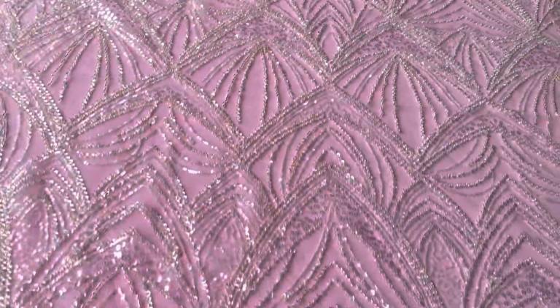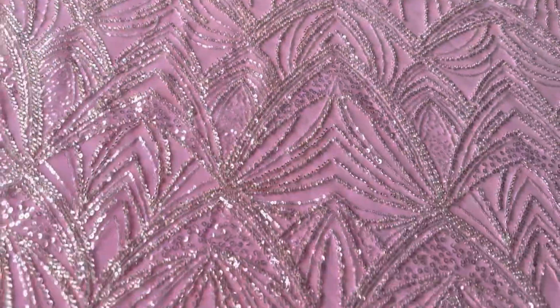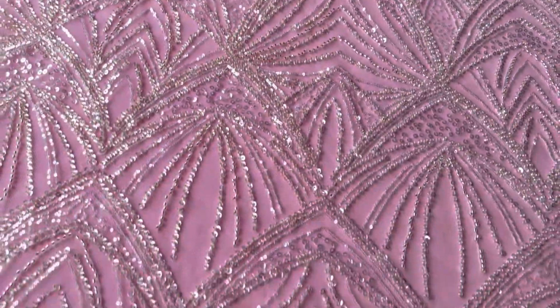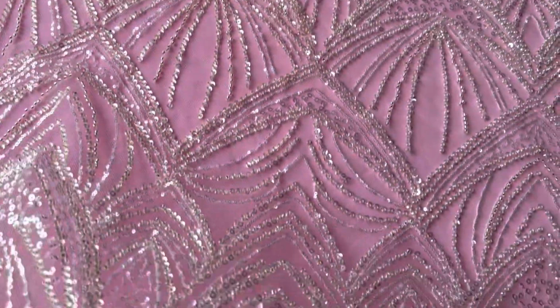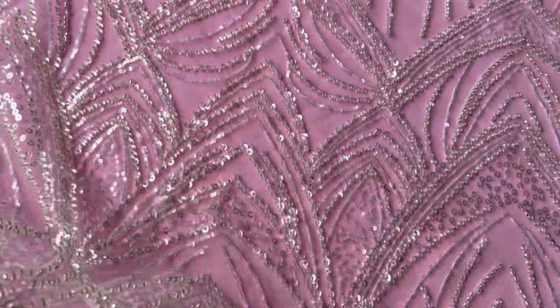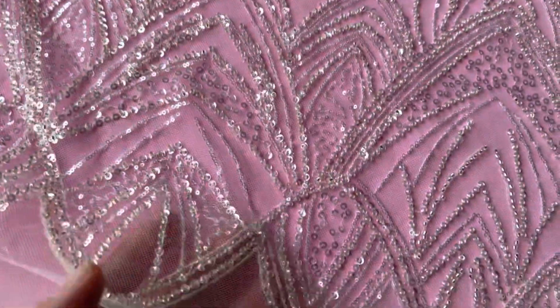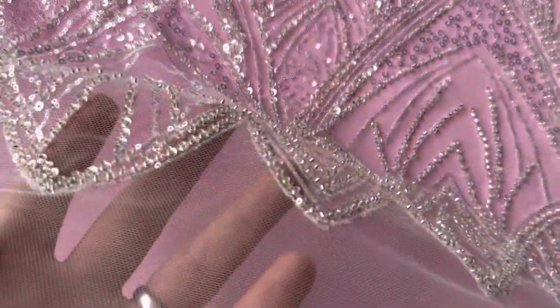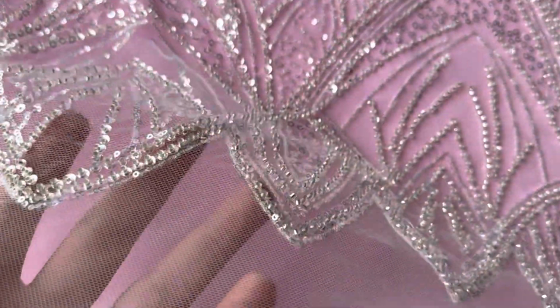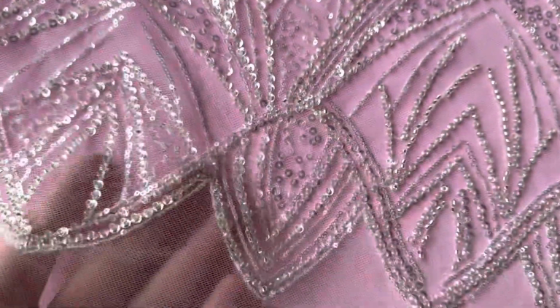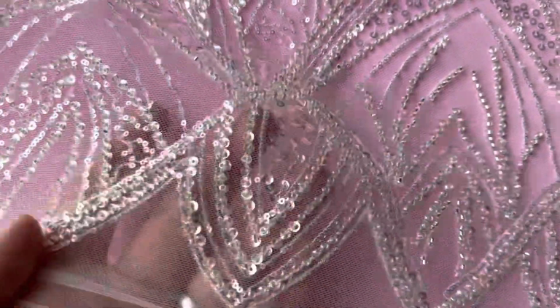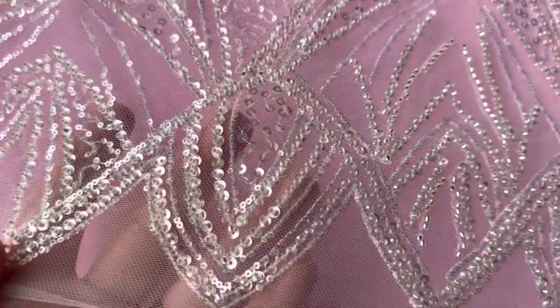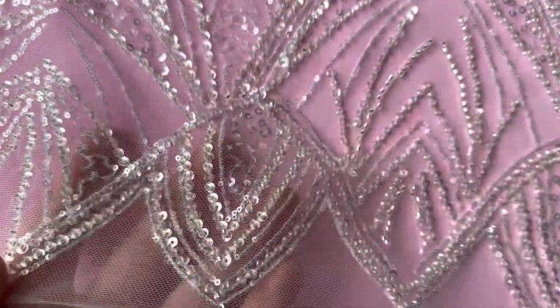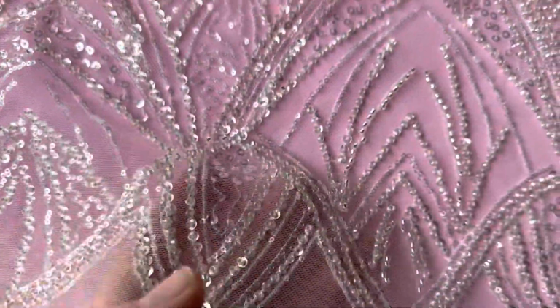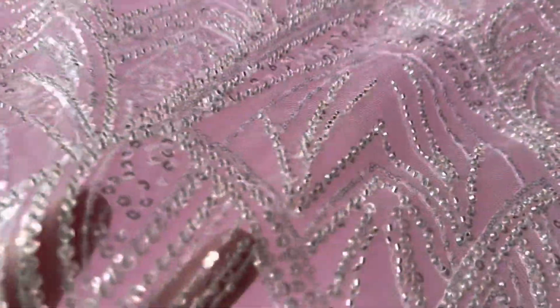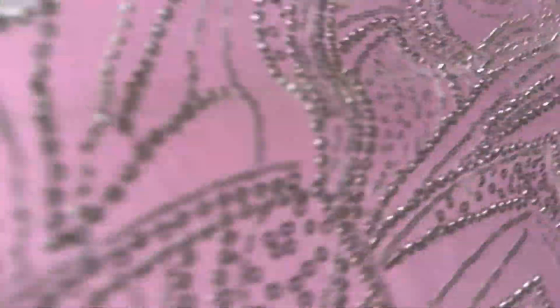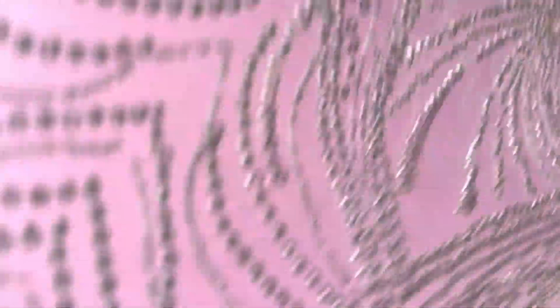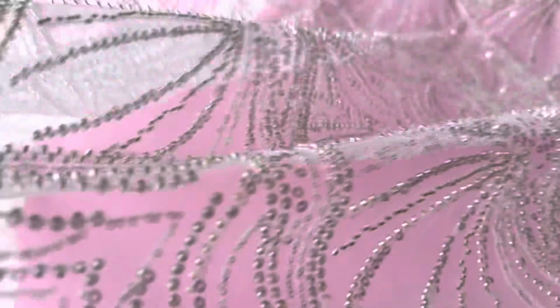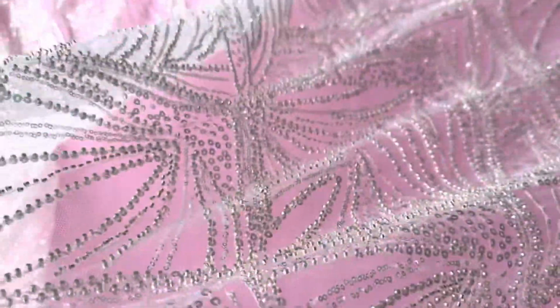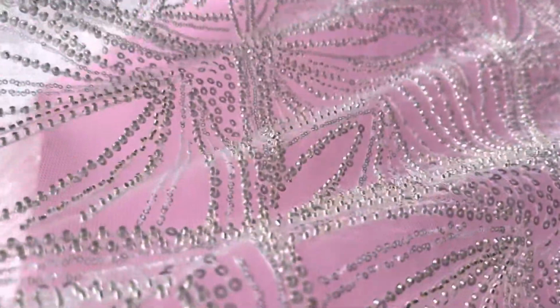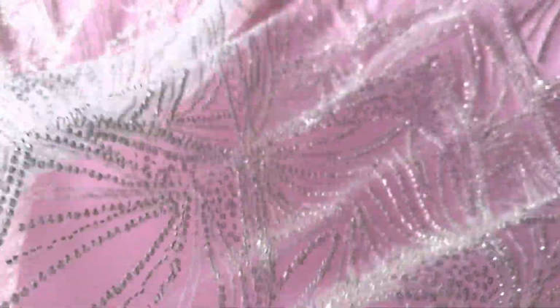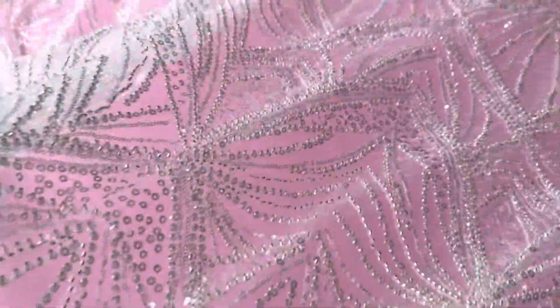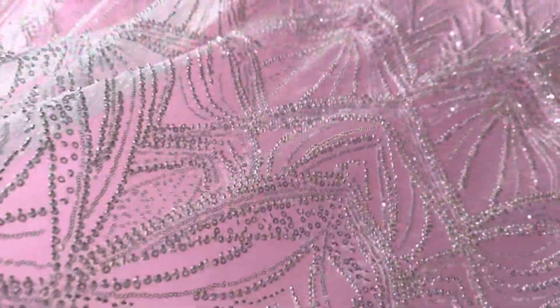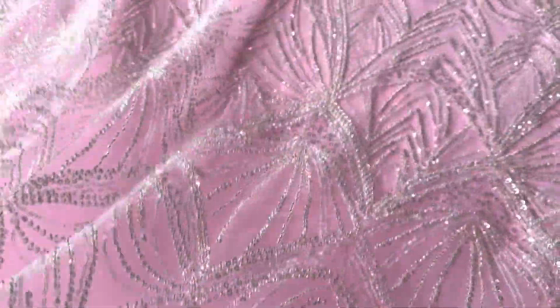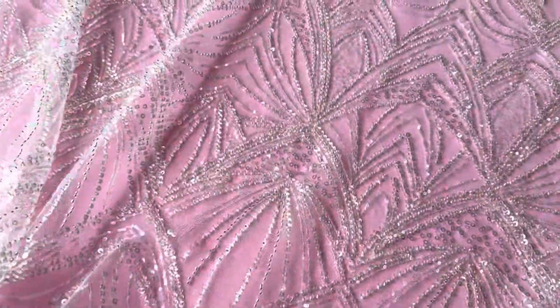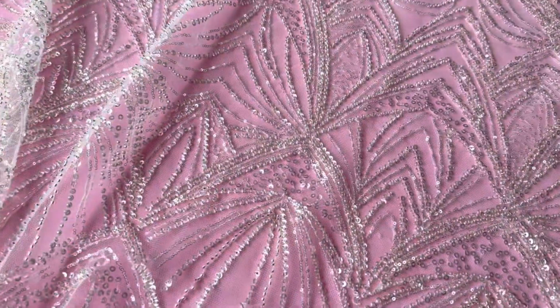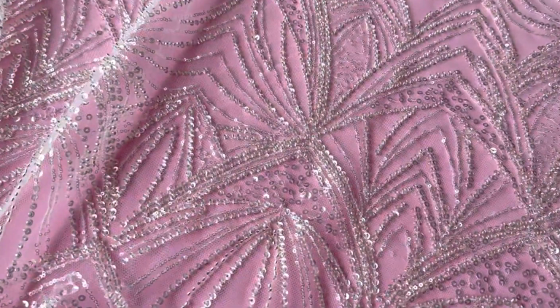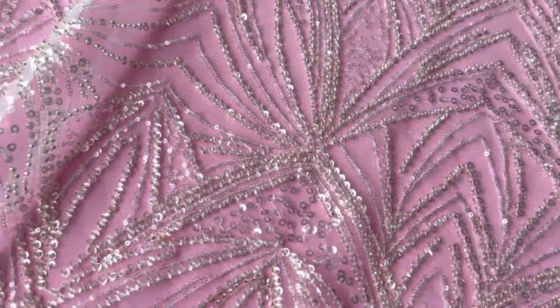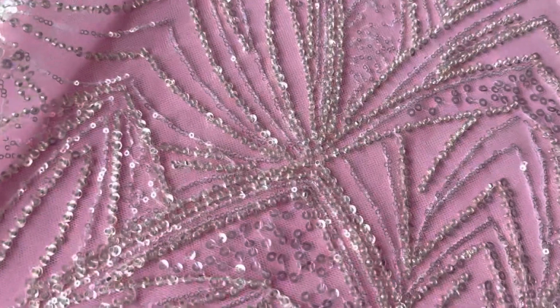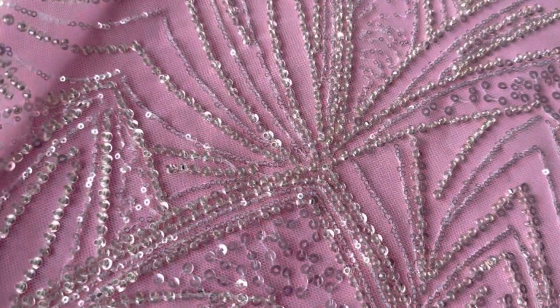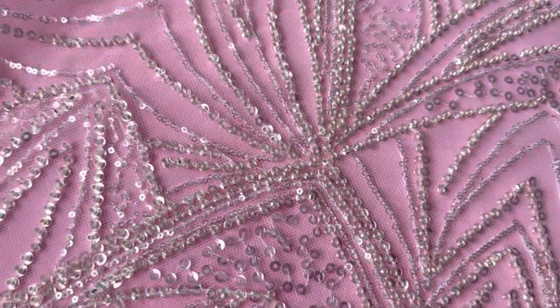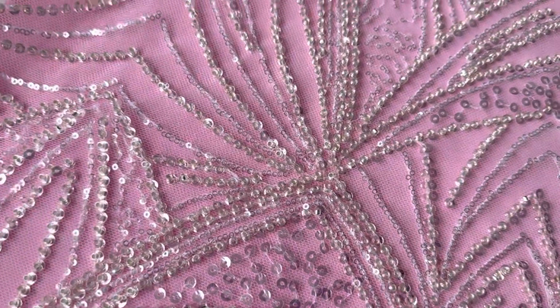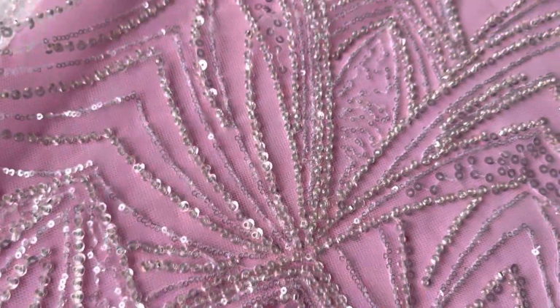I'll just put it on this pink base so you can see the contrast, but of course normally it would sit on an ivory base. Got a lovely soft drape, luxurious and decadent.